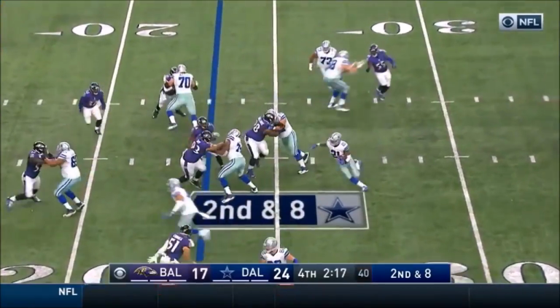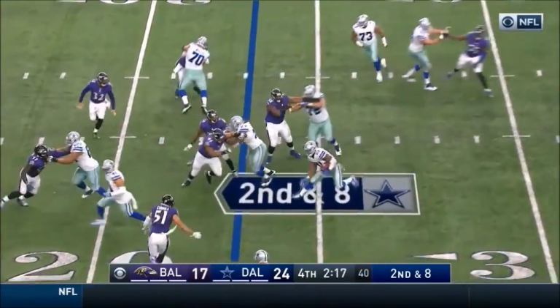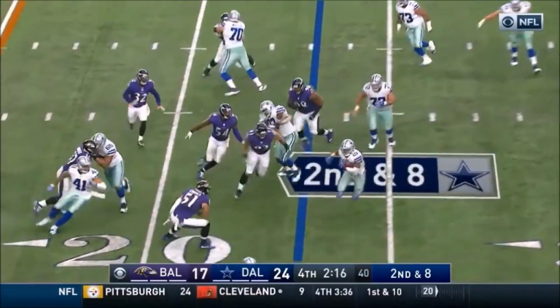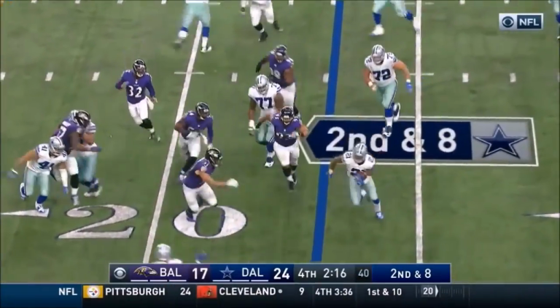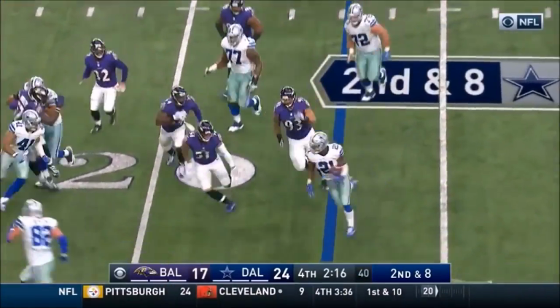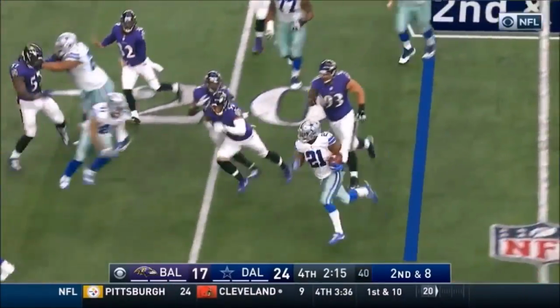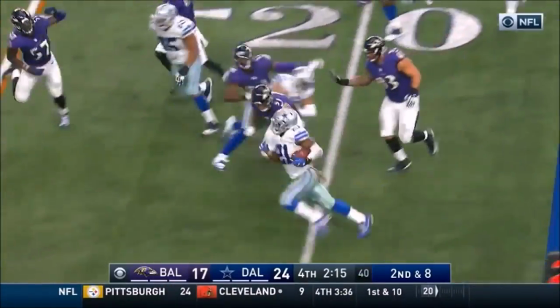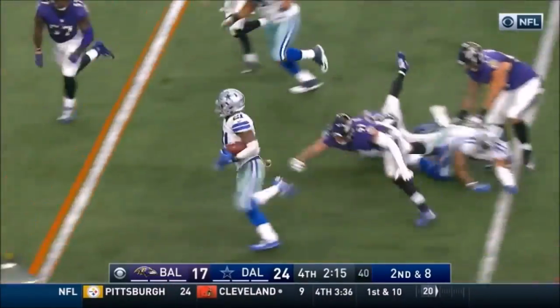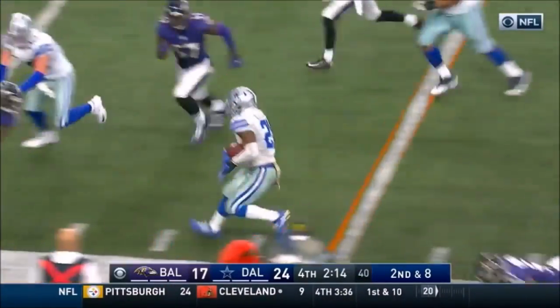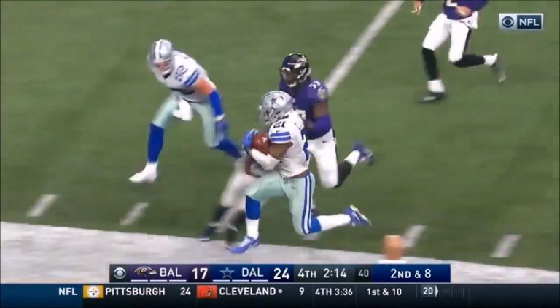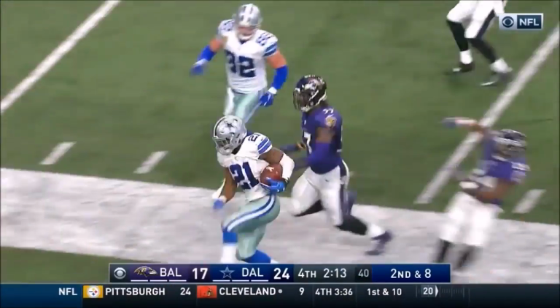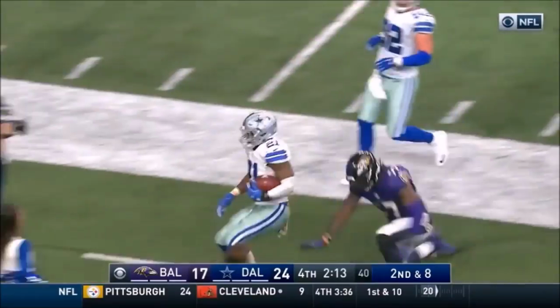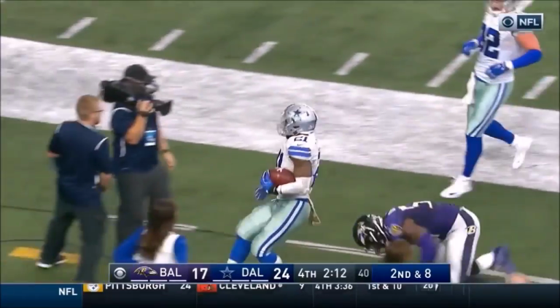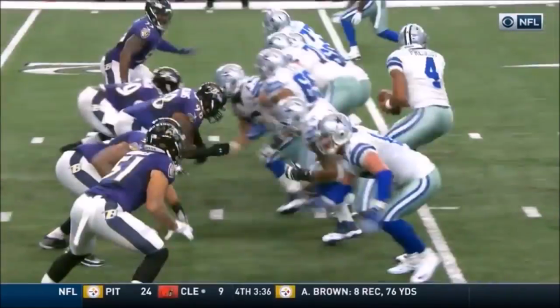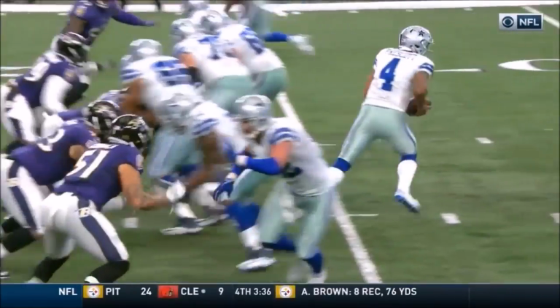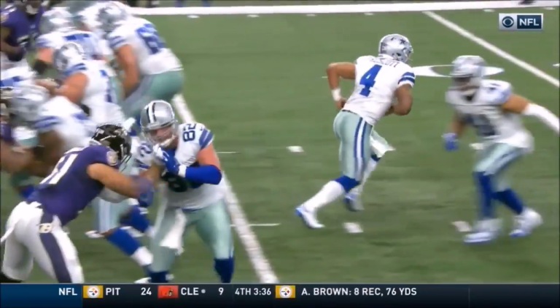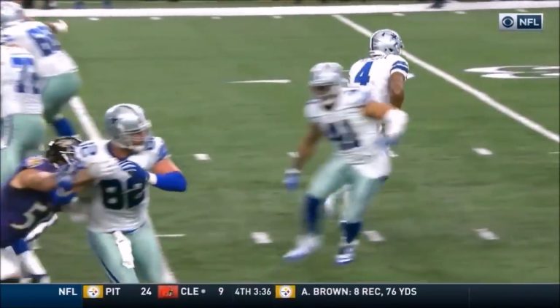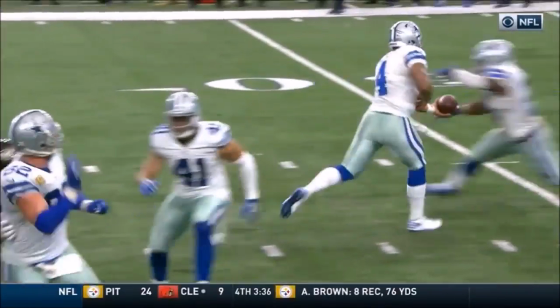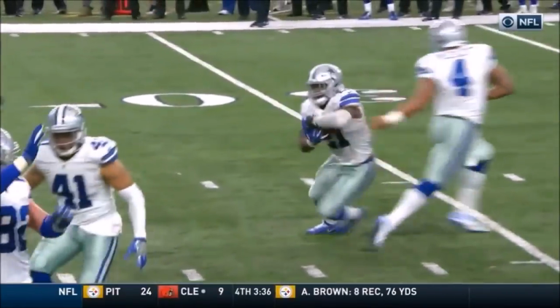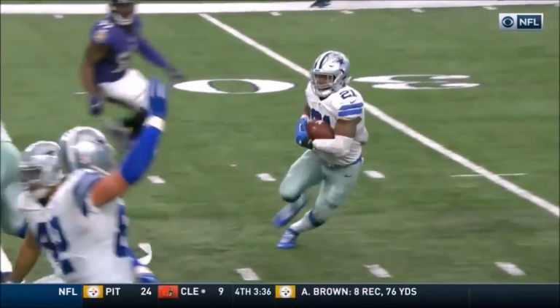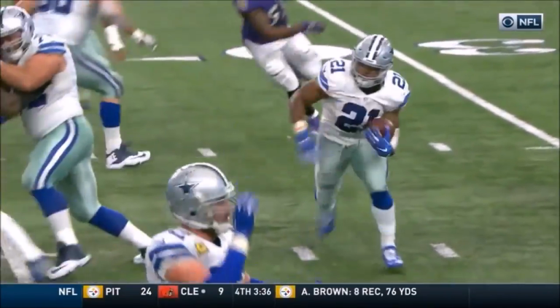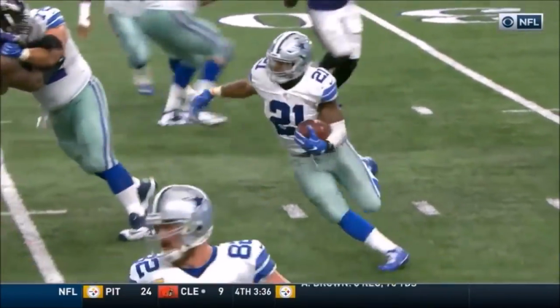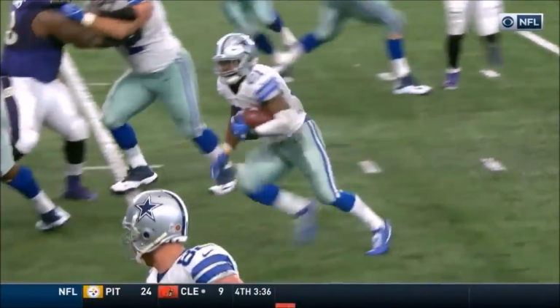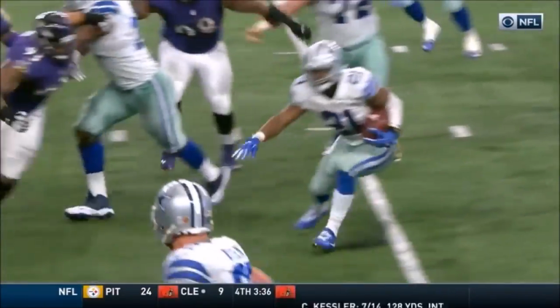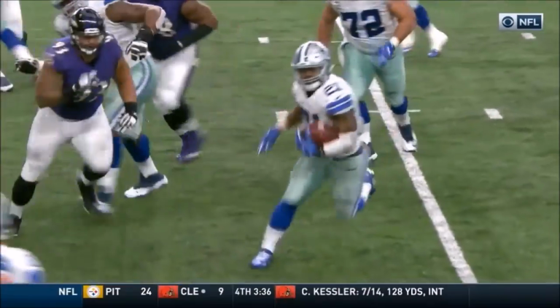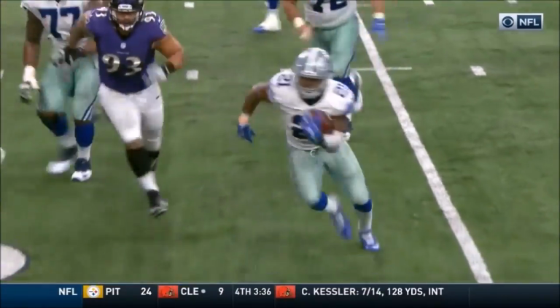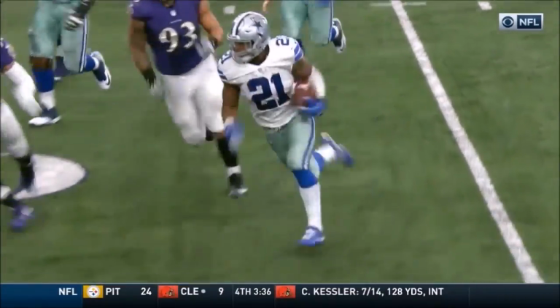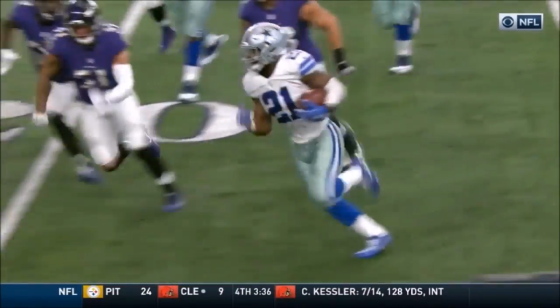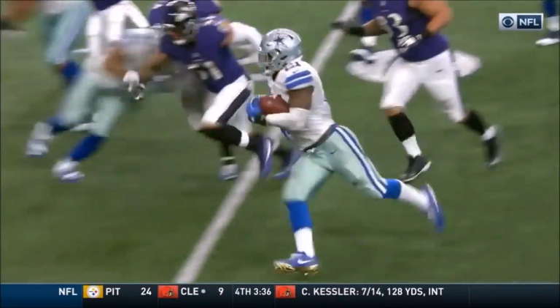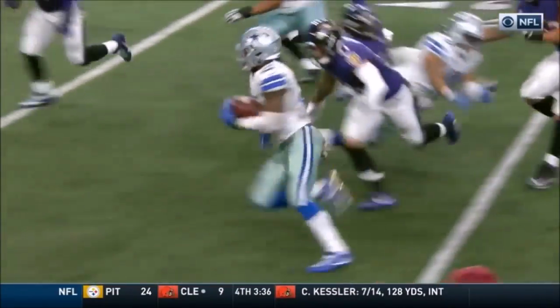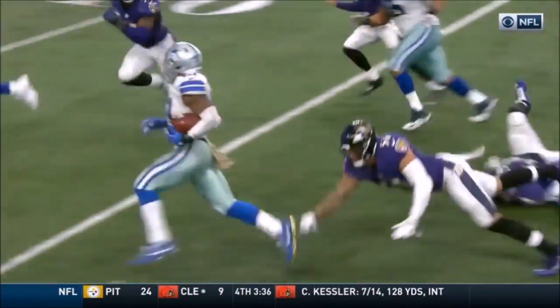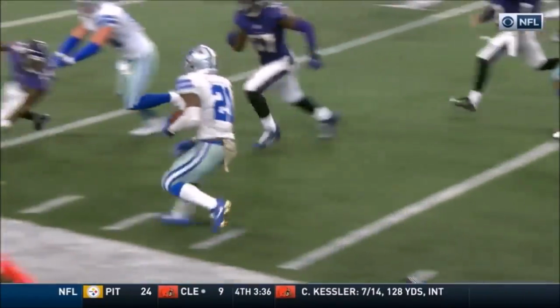Running play to Elliott. Elliott the zig-zag move. Elliott to the outside. The move here is what sets it up — he dips inside then bounces to the outside, and that allows him to get going.